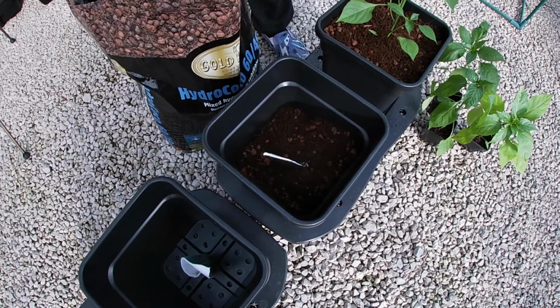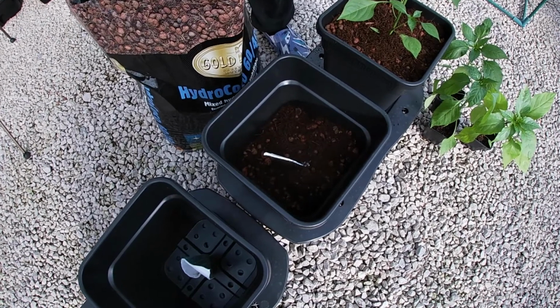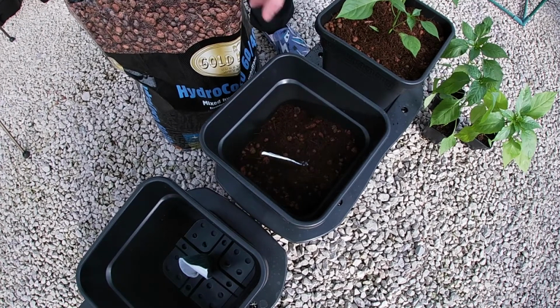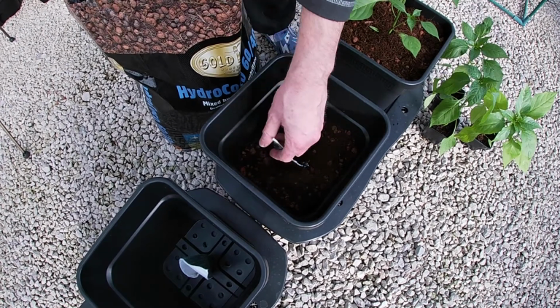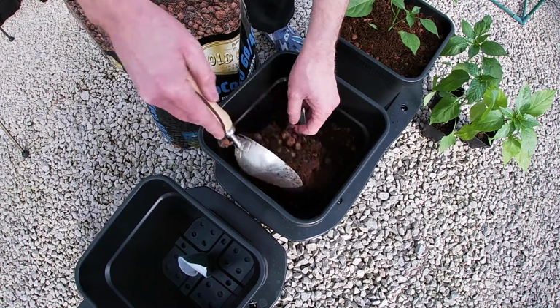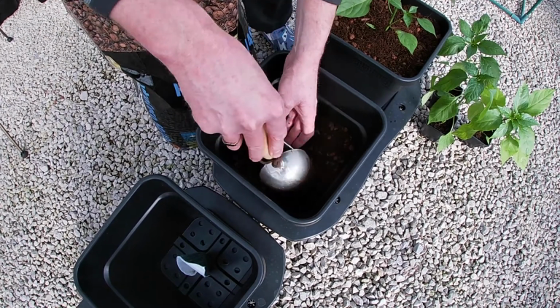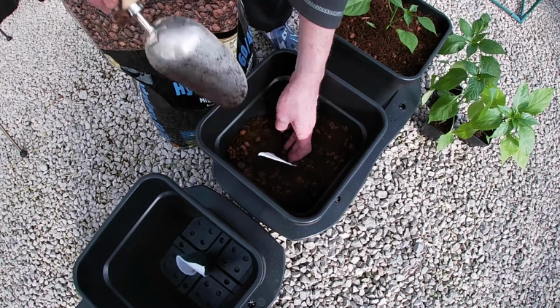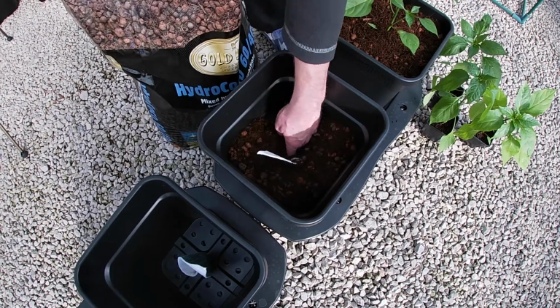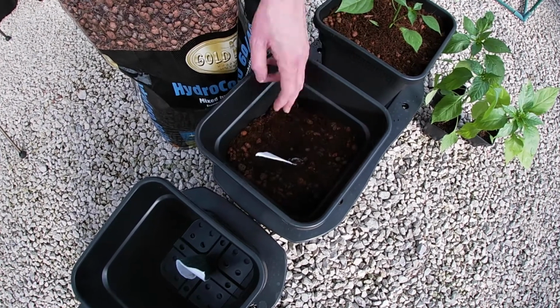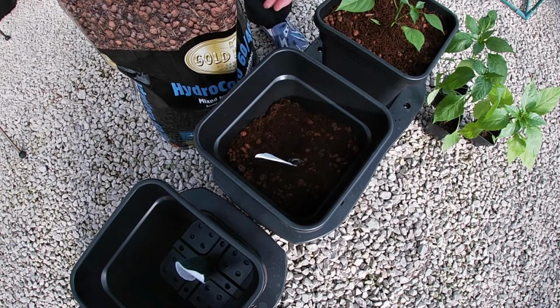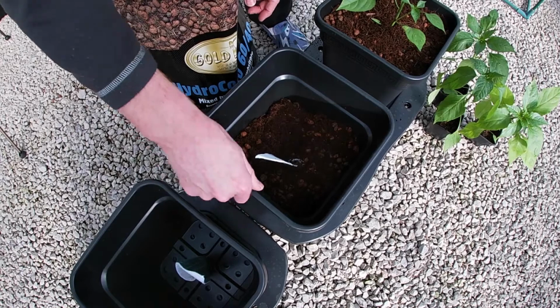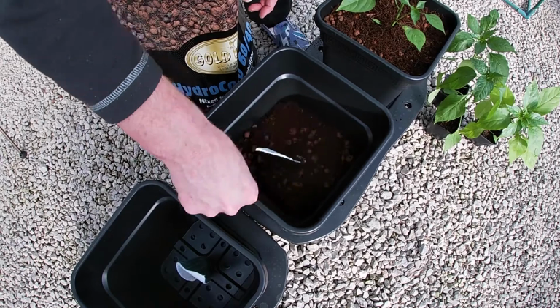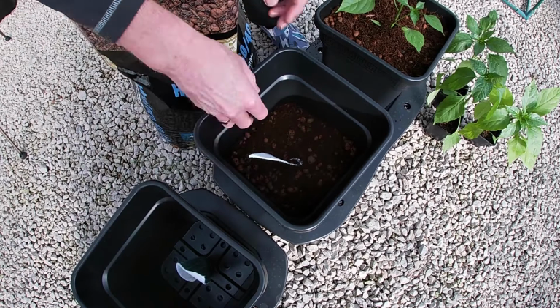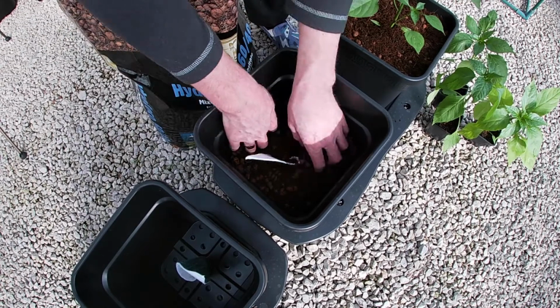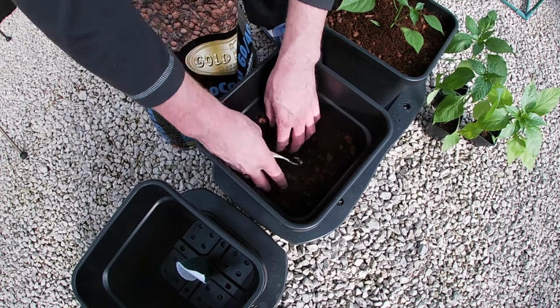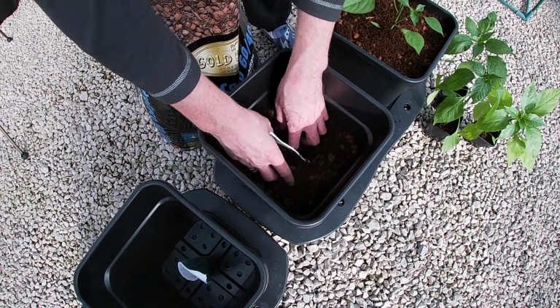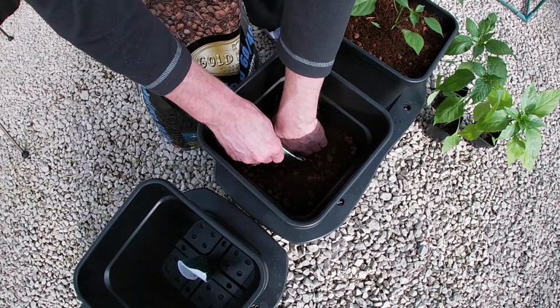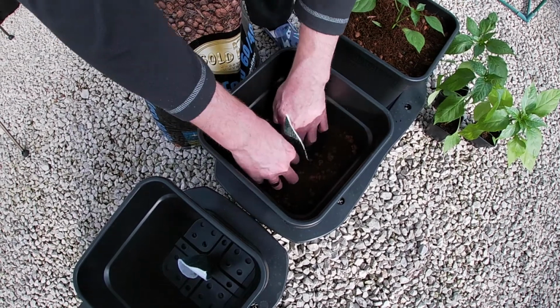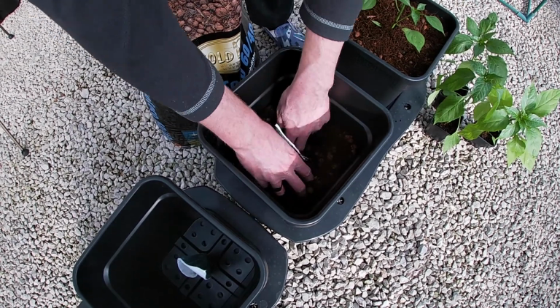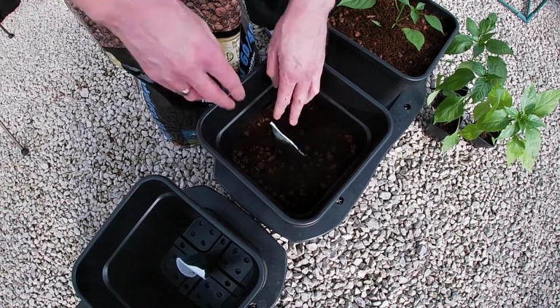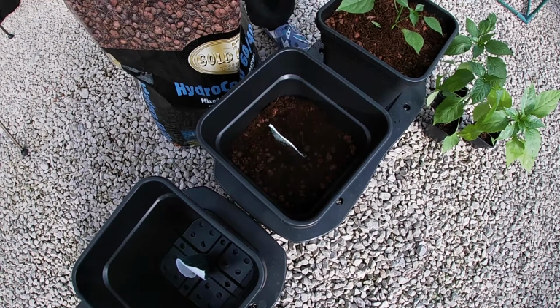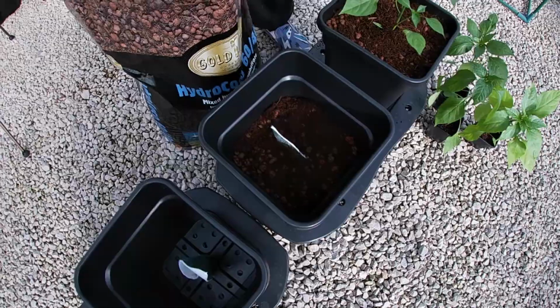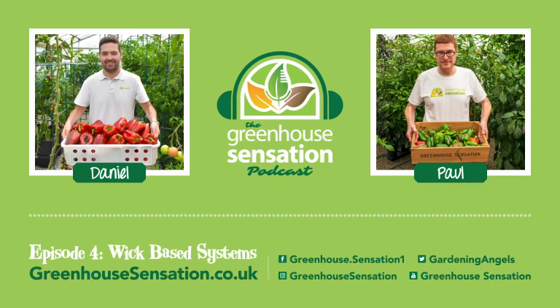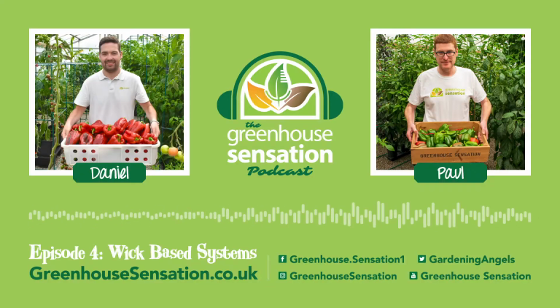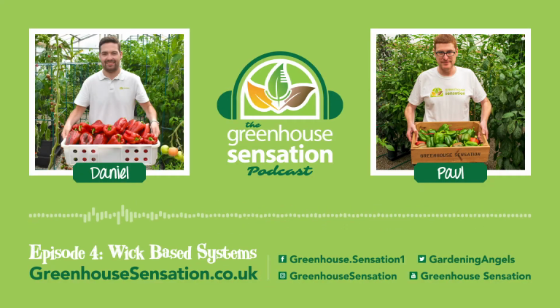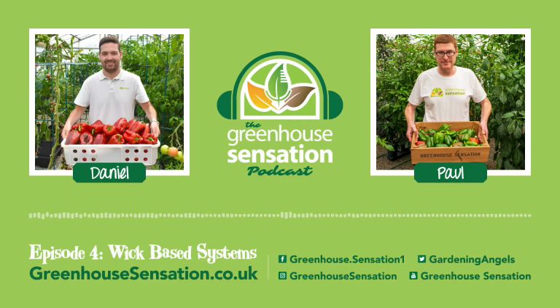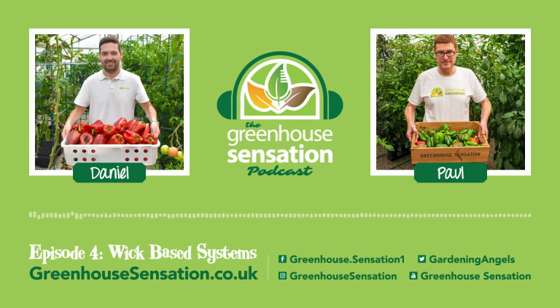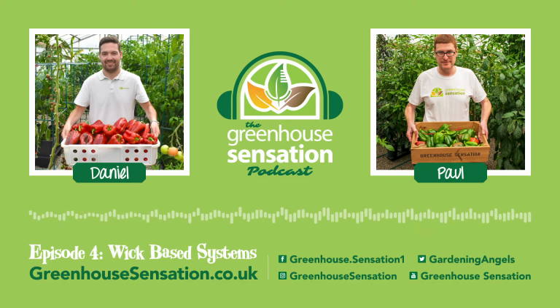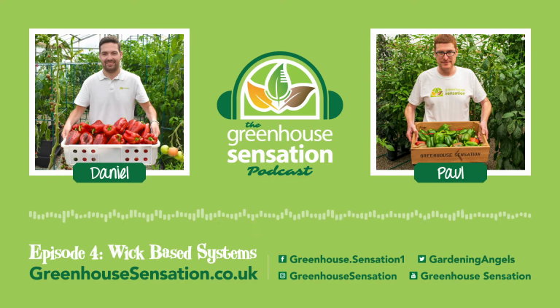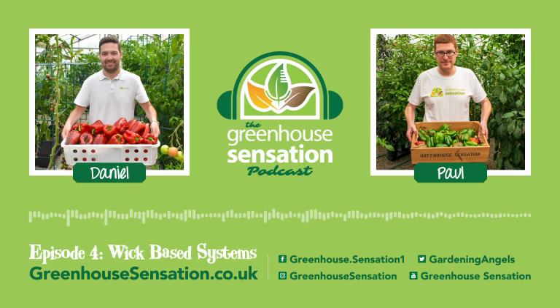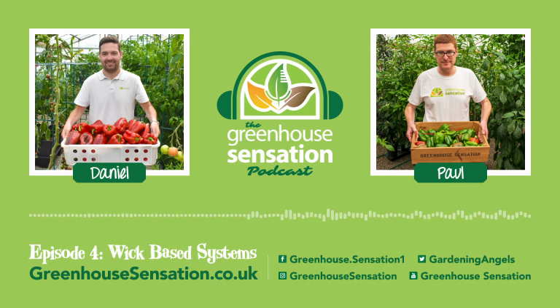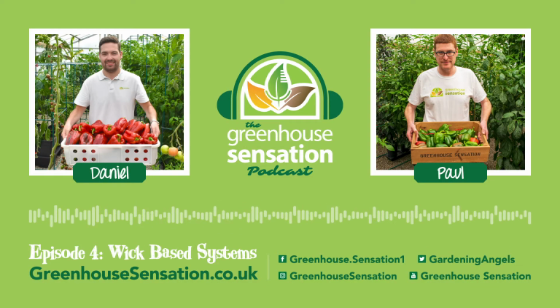Half an hour later, the plant wants to take up water and it's not there. So with that permanent availability, the plant, when it decides to take up water, the water's there for it. We use a few wick-based systems in our greenhouse and we have done for many years.